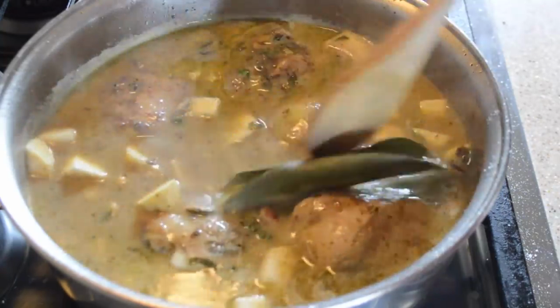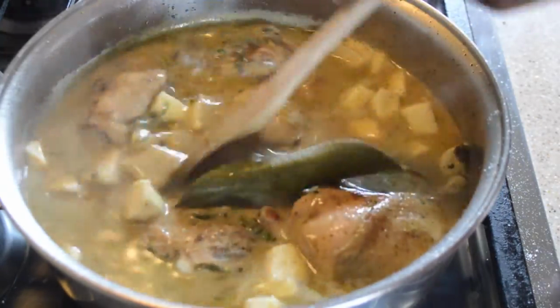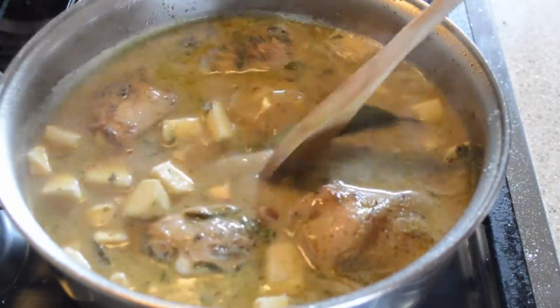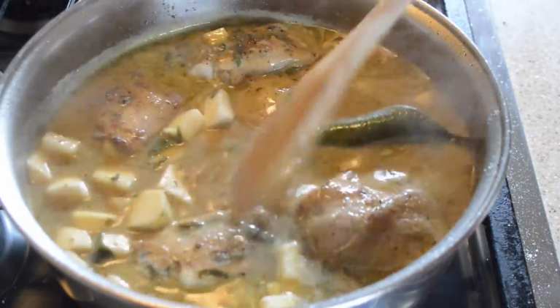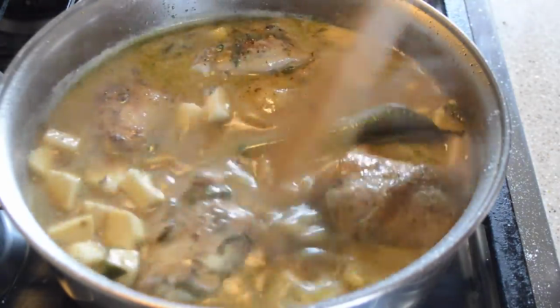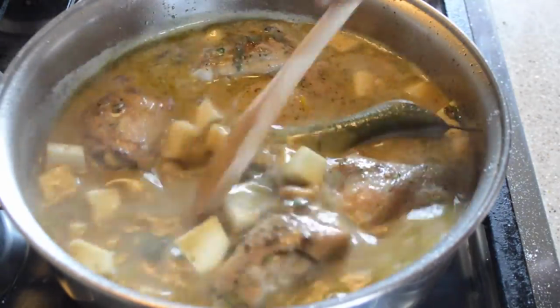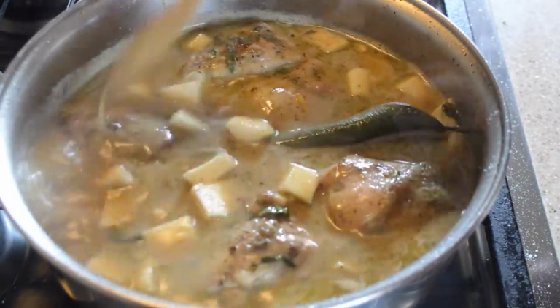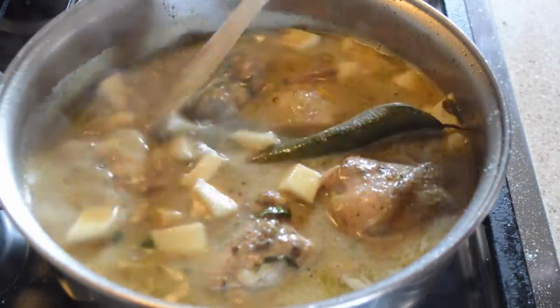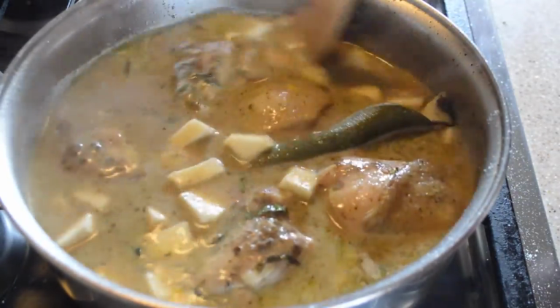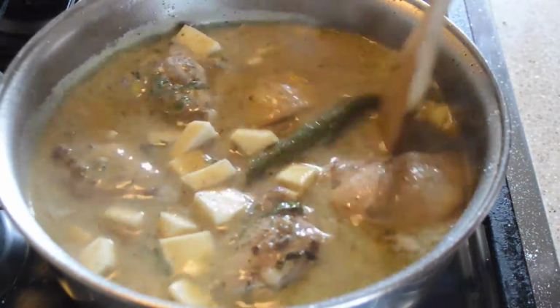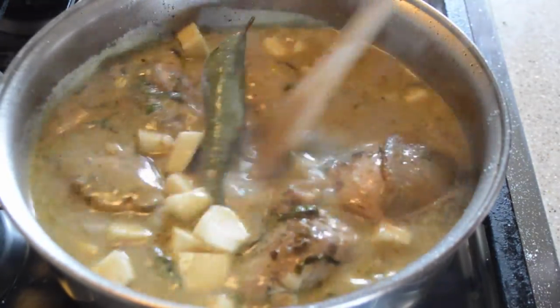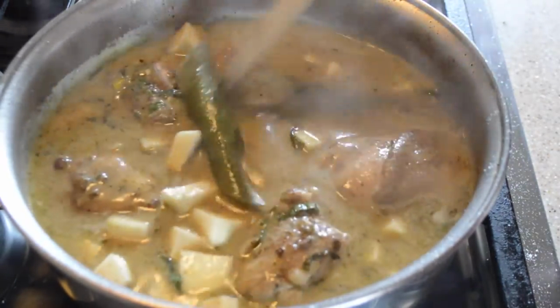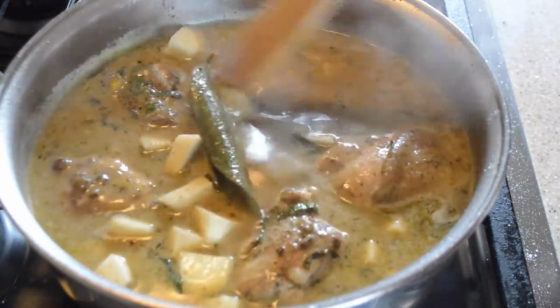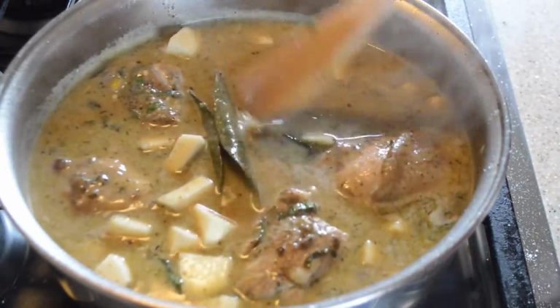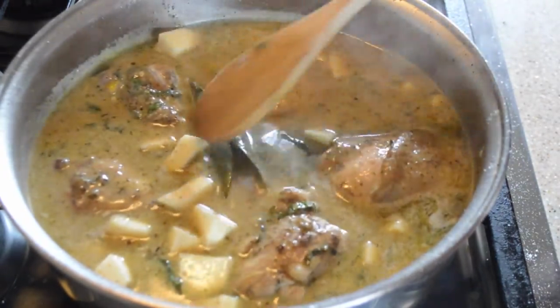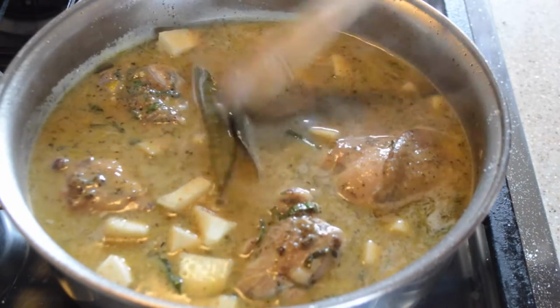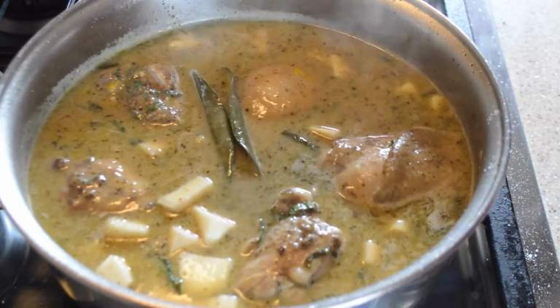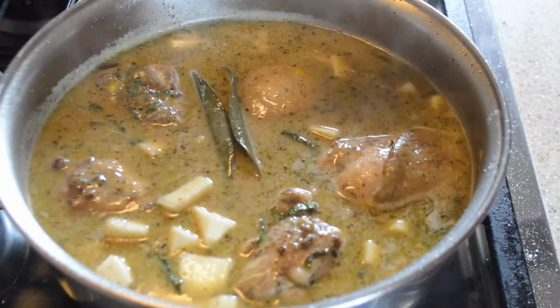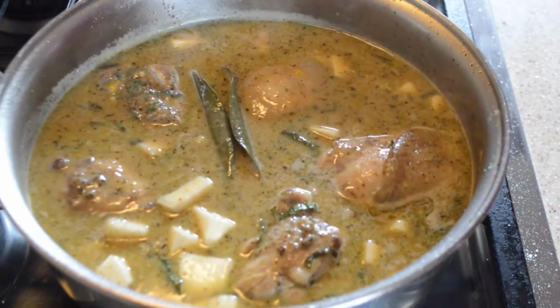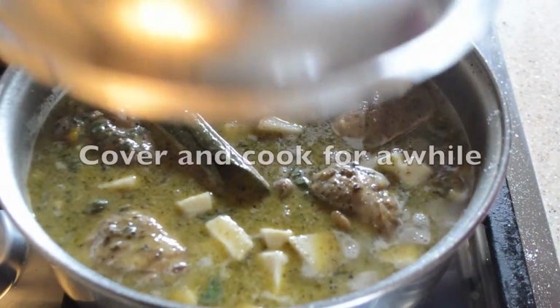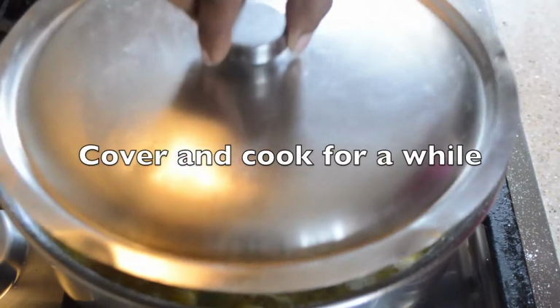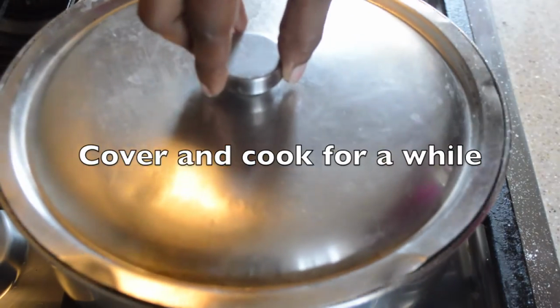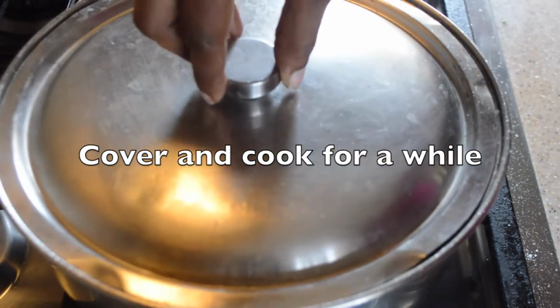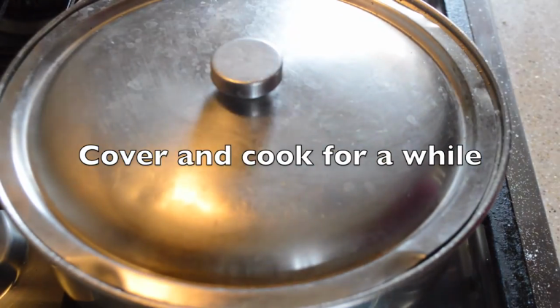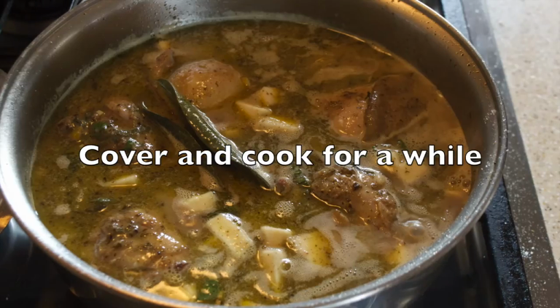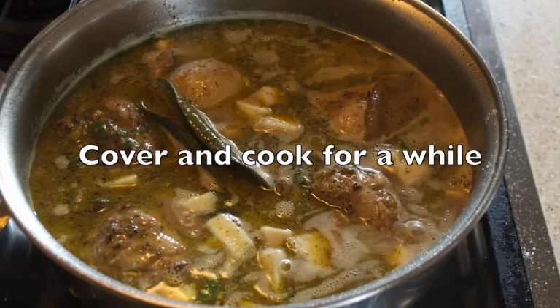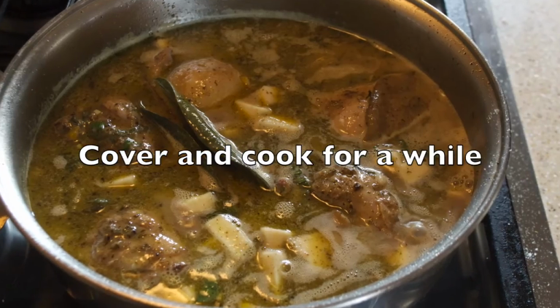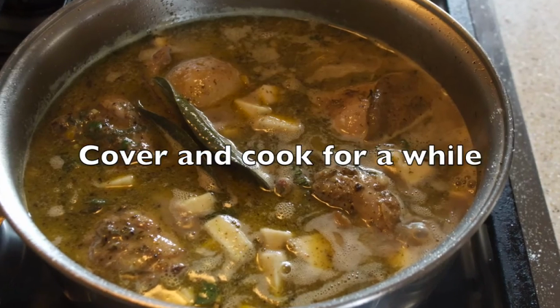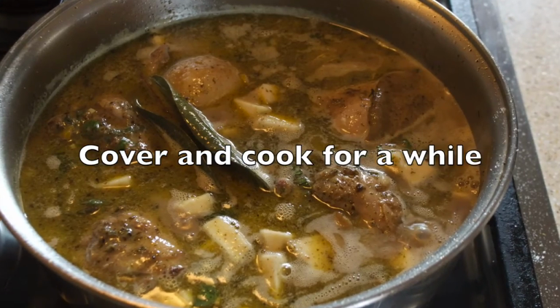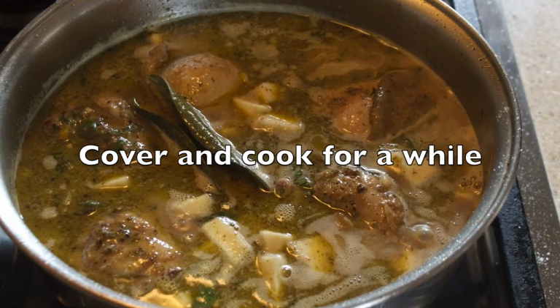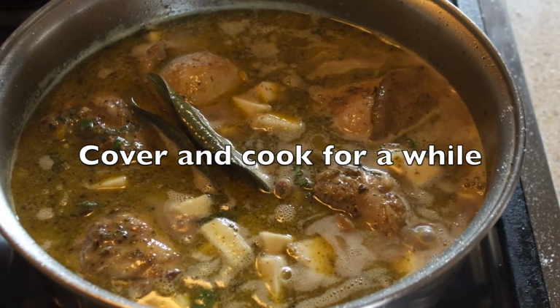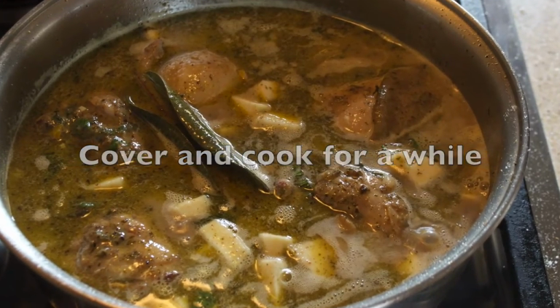Not too much salt, because the curry paste does have some salt. We cover and cook for a while.